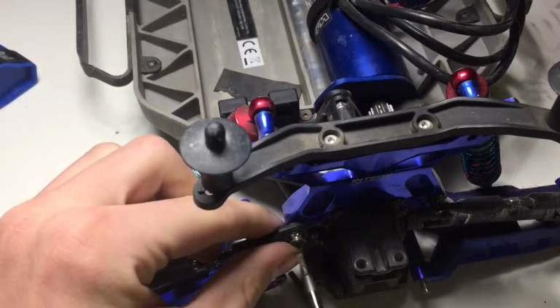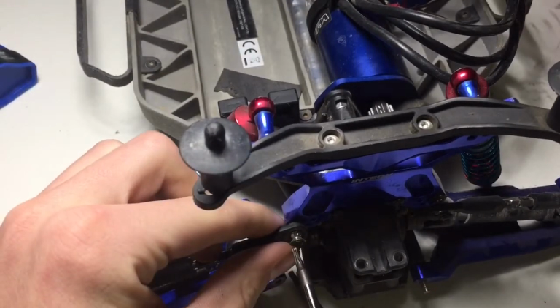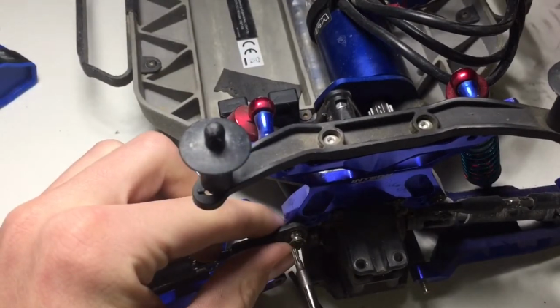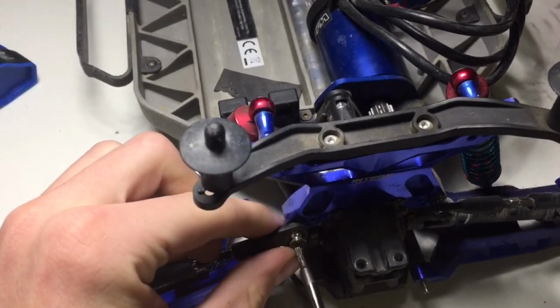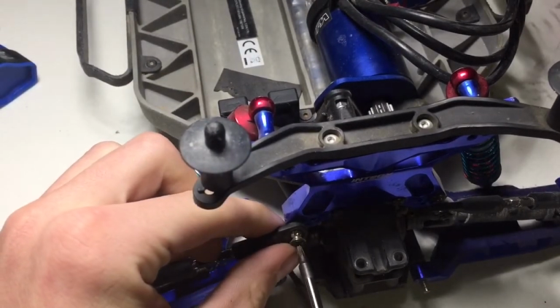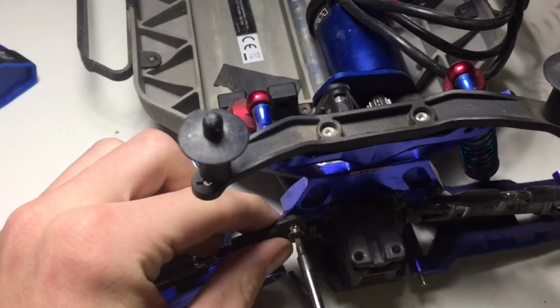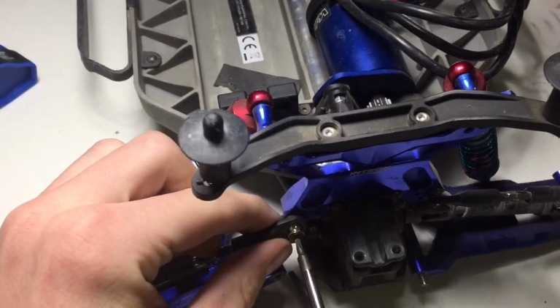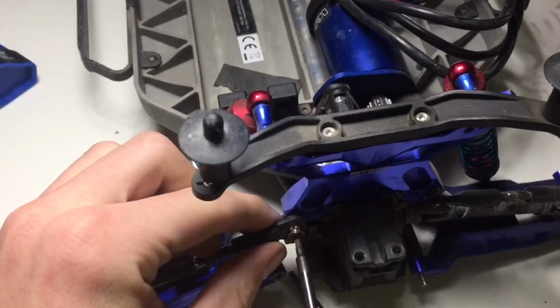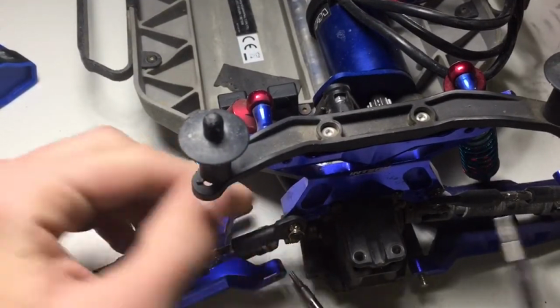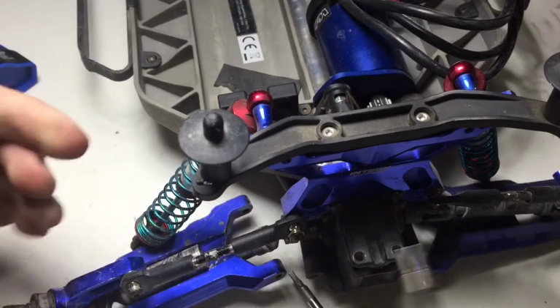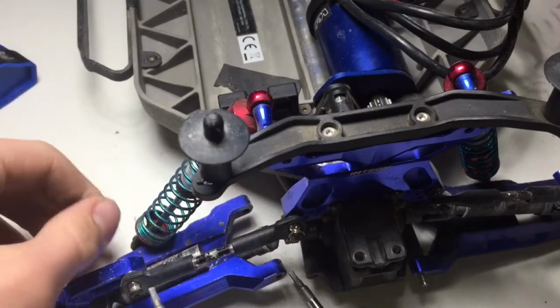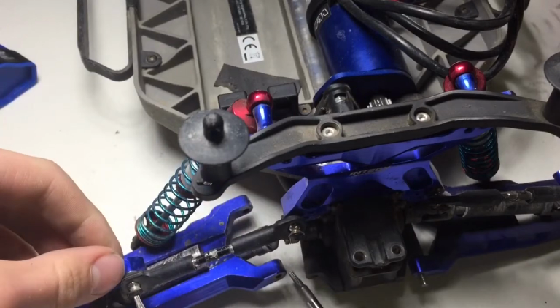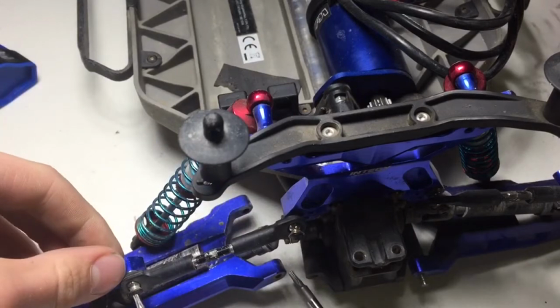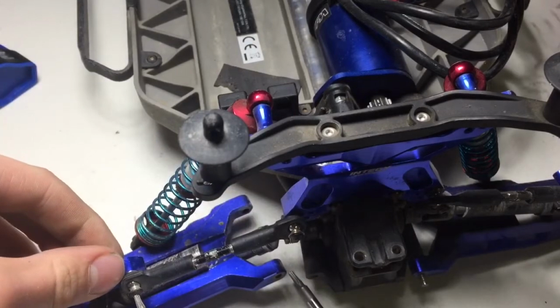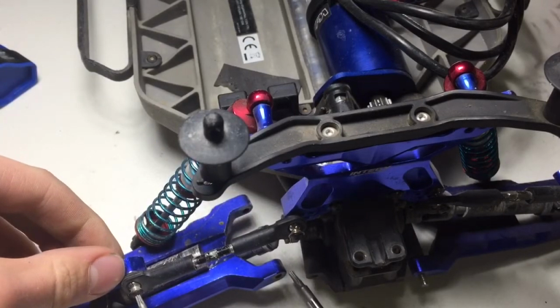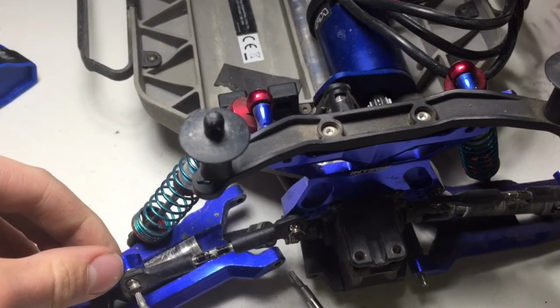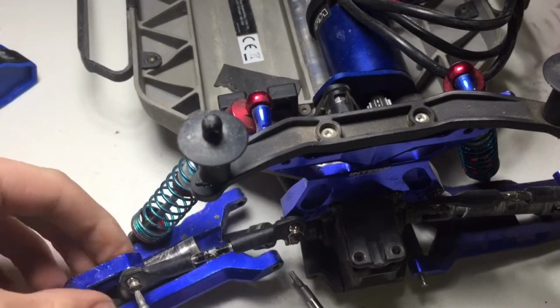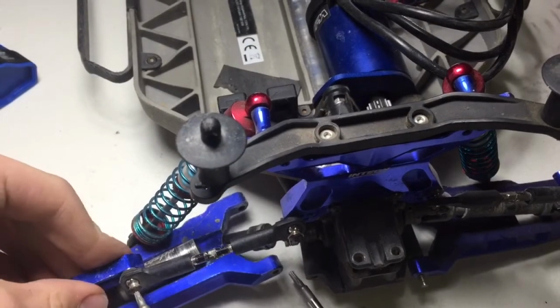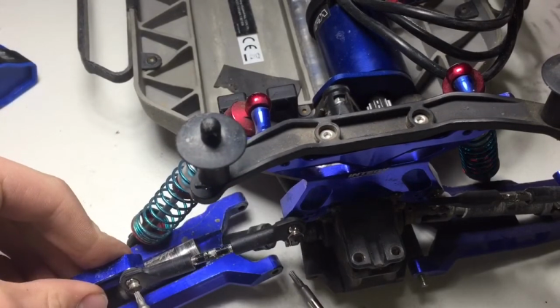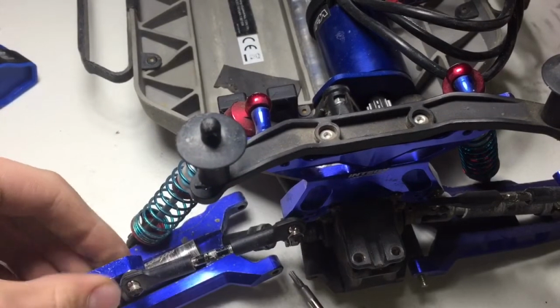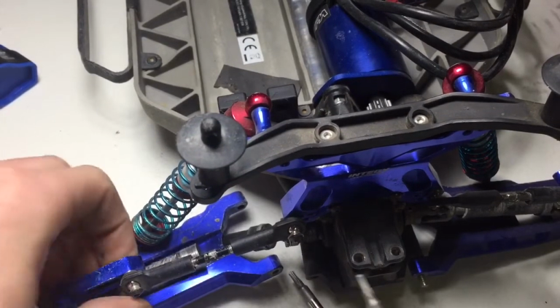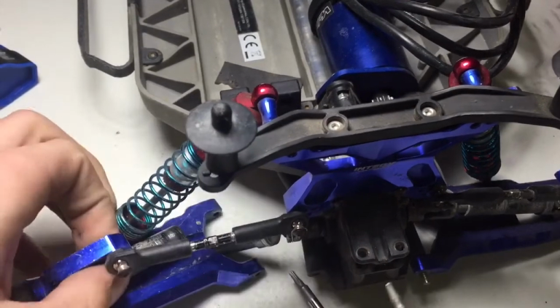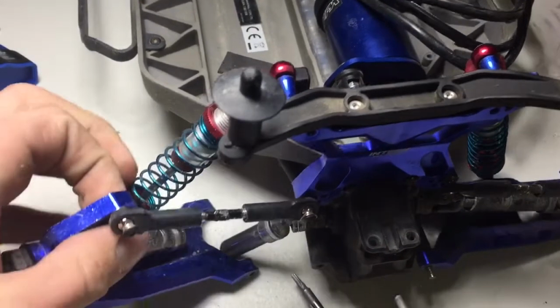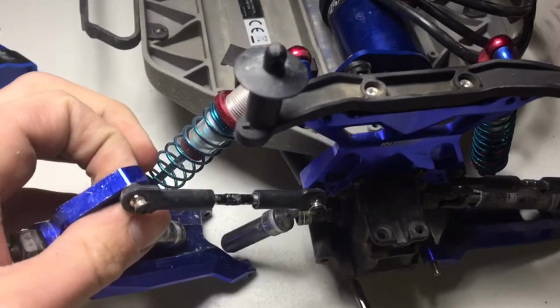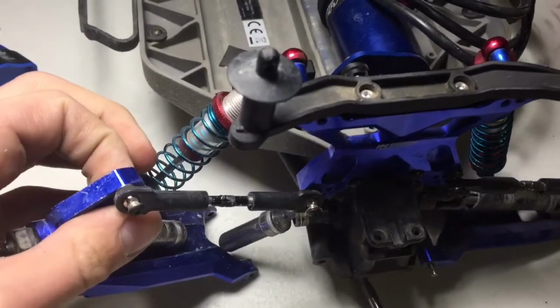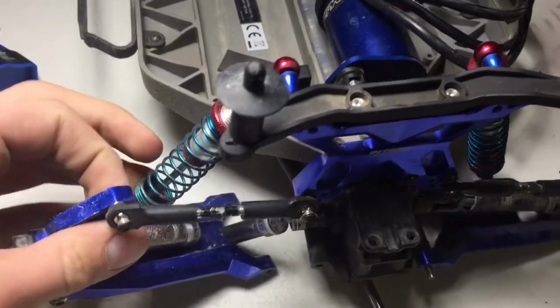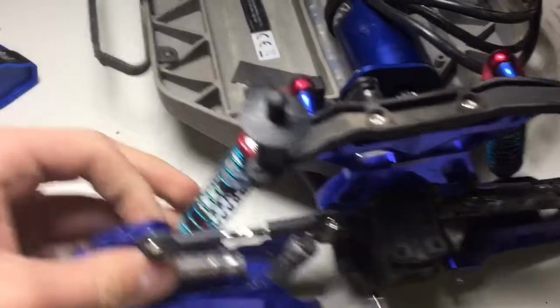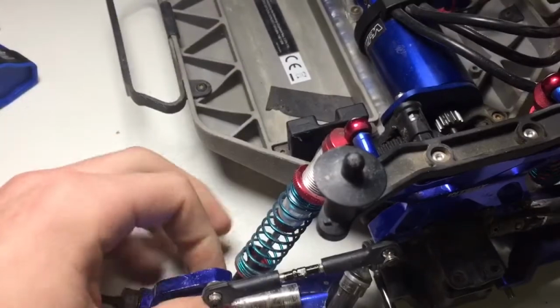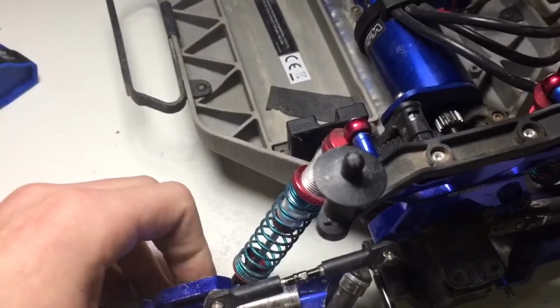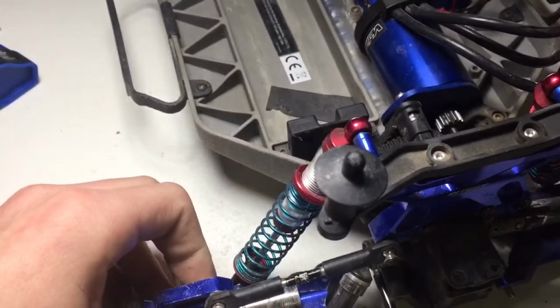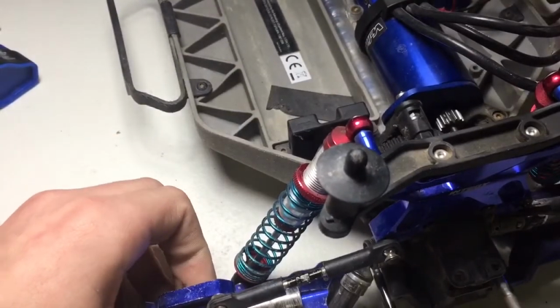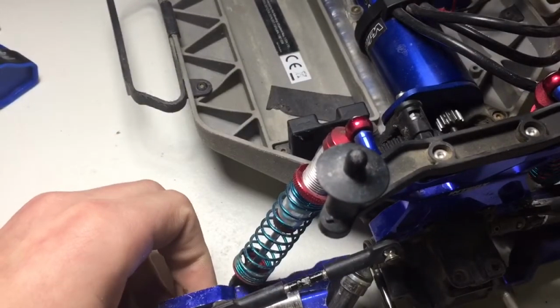So that's what we're gonna do — take this off. But it looks like that one's stripped out too. Yeah, it is. So we're kind of screwed; we're gonna have to work on it on the truck.